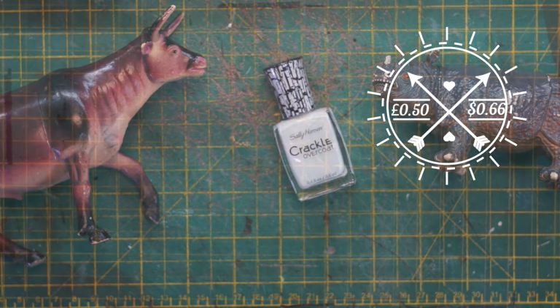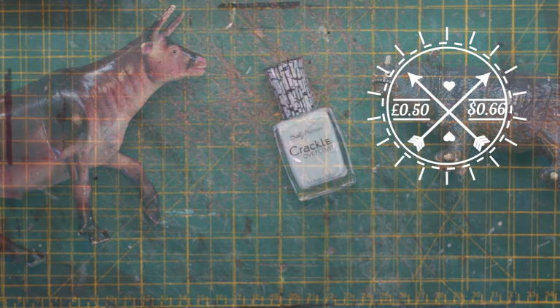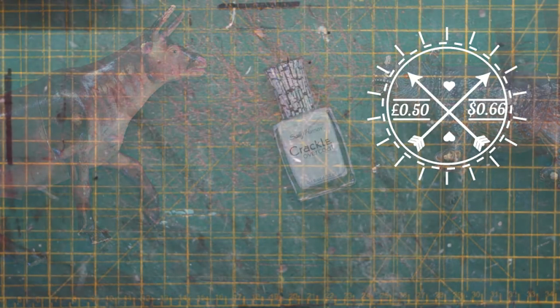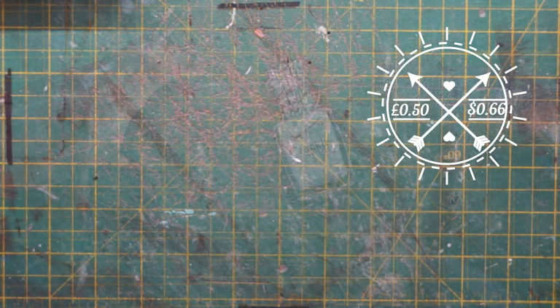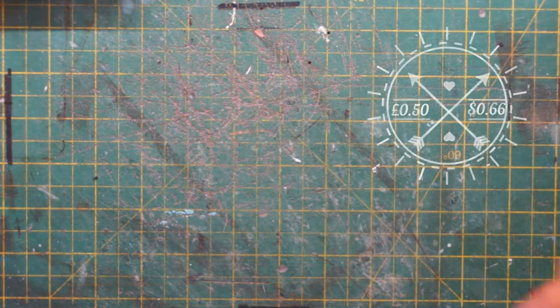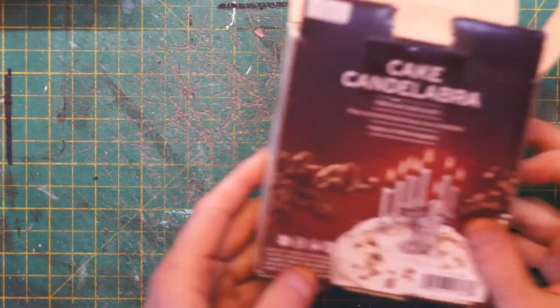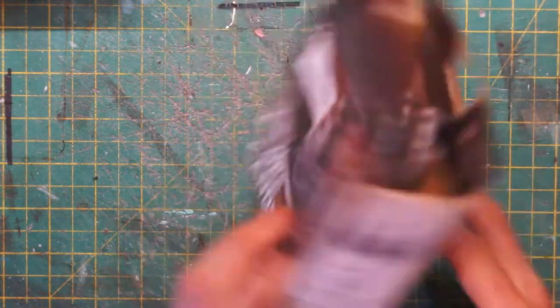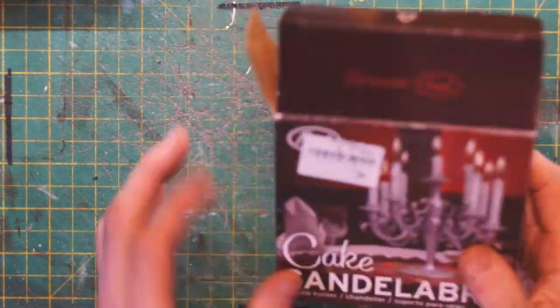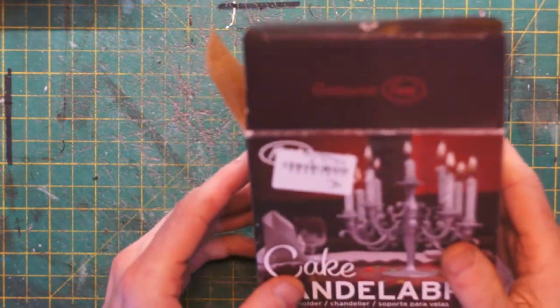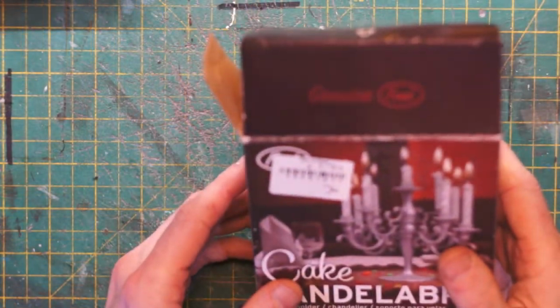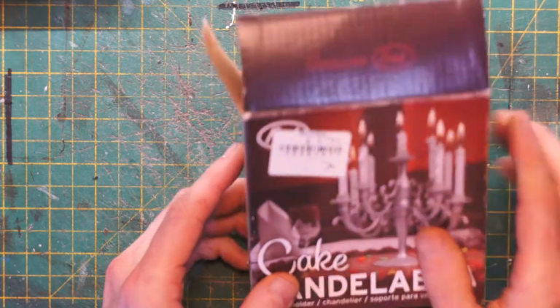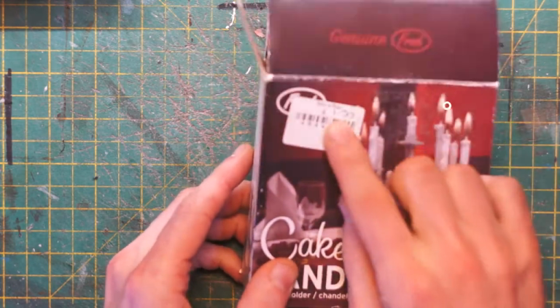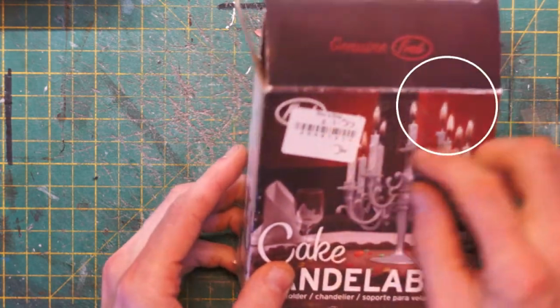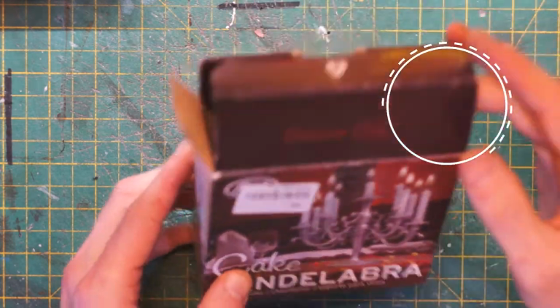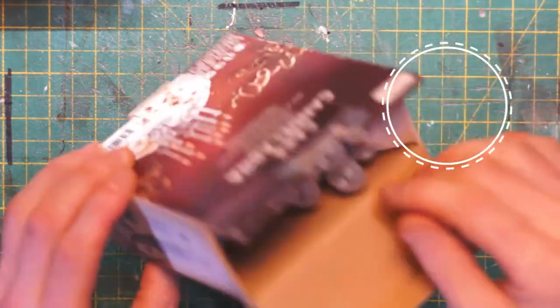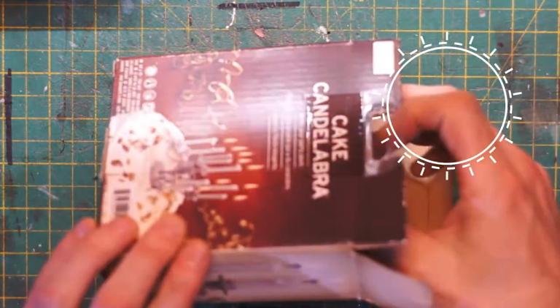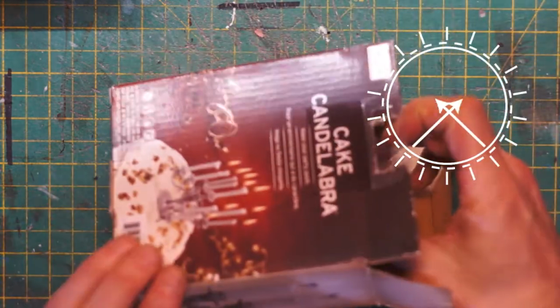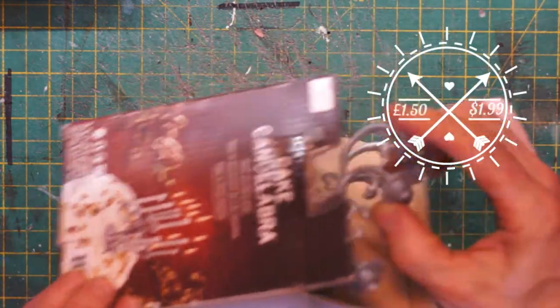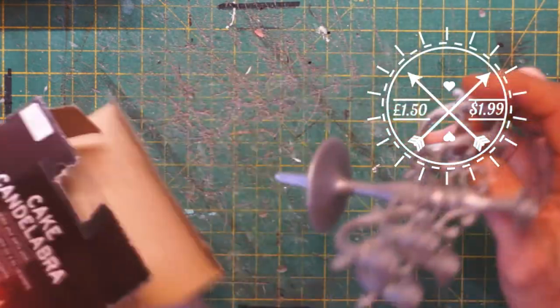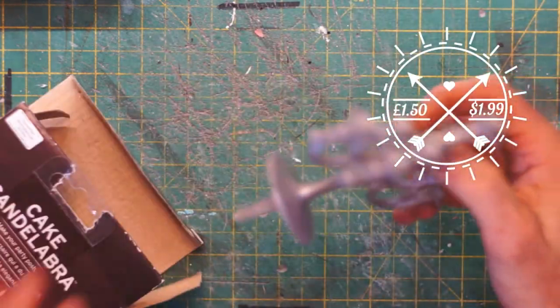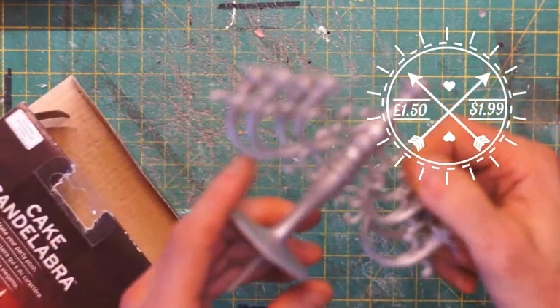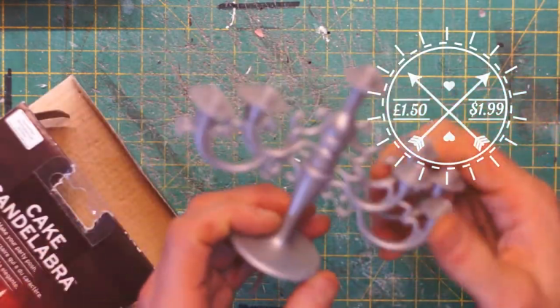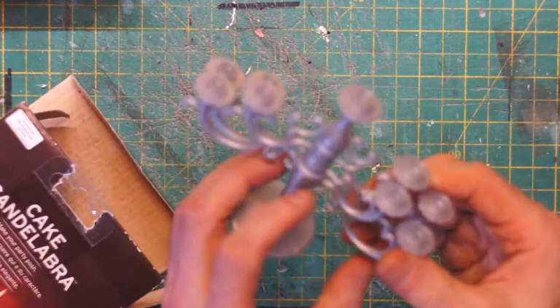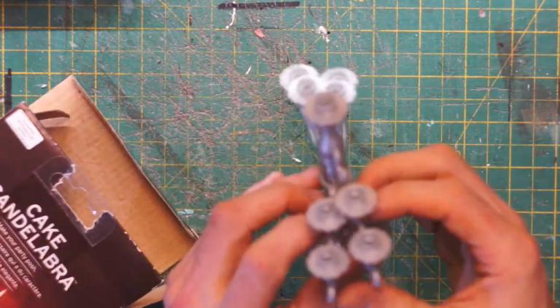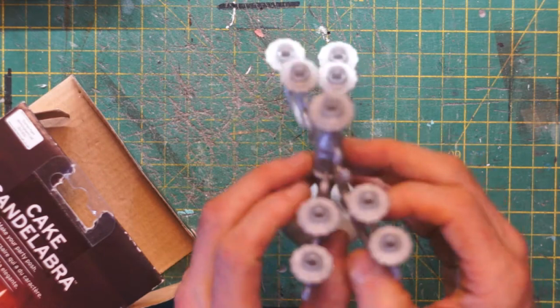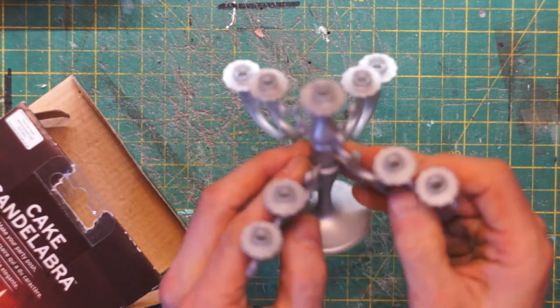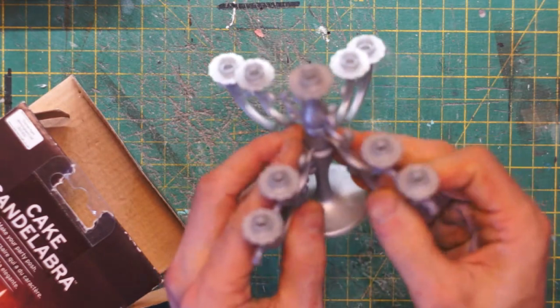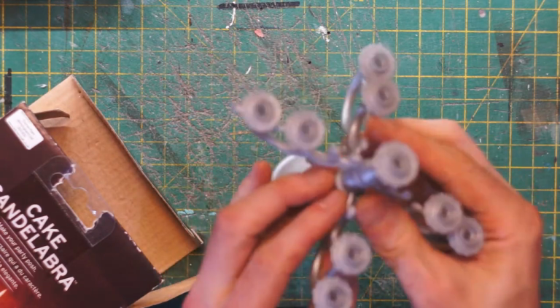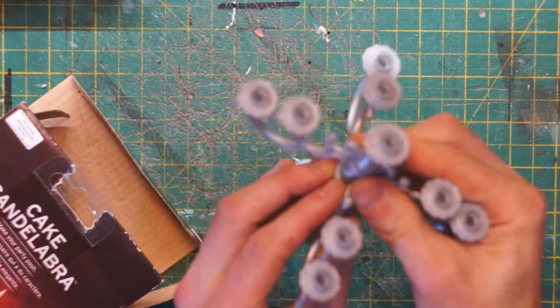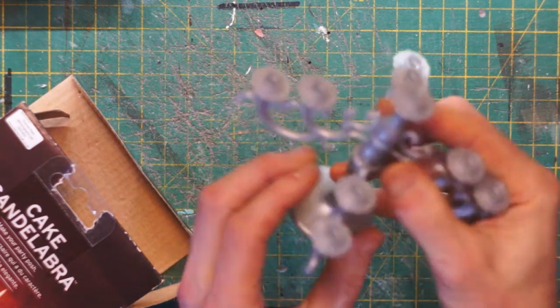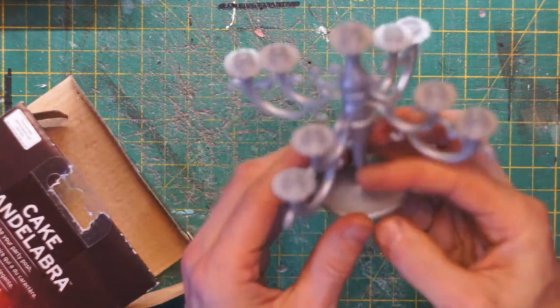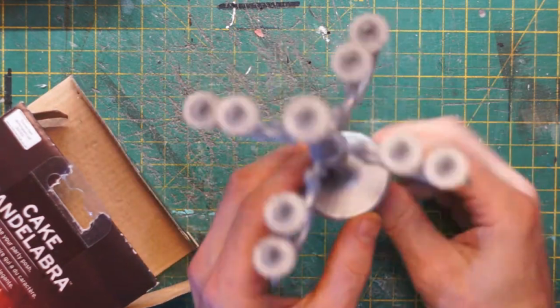Next up from a charity shop is this candelabra for £1.50. This is the type of thing that sits on top of a birthday cake, and I'm going to paint it wrought iron.